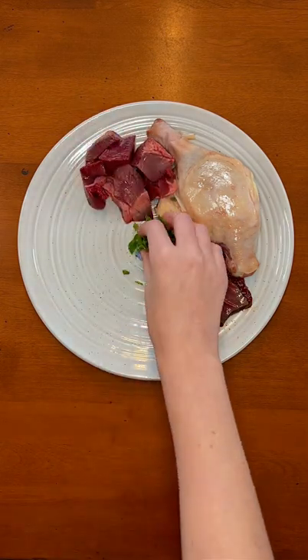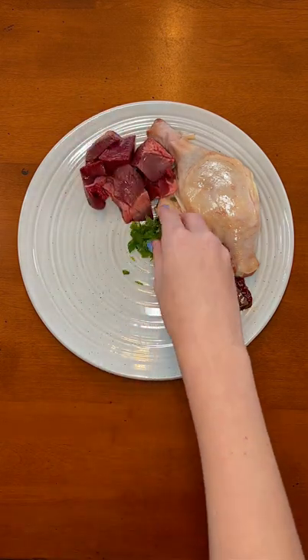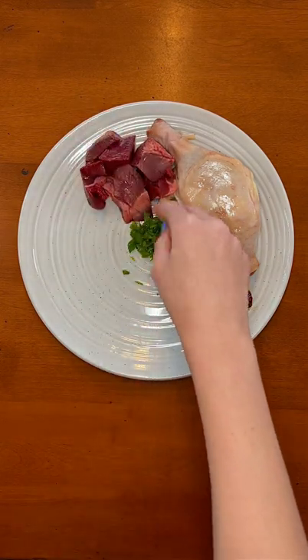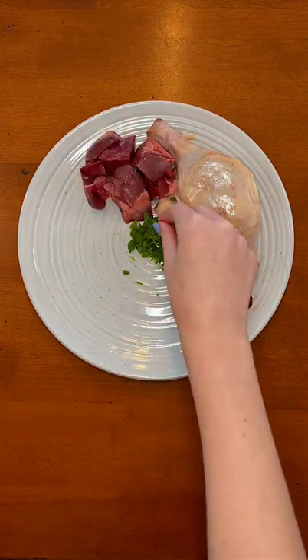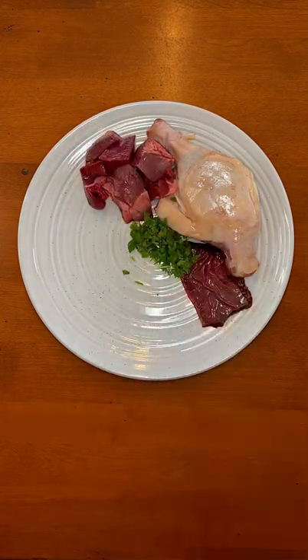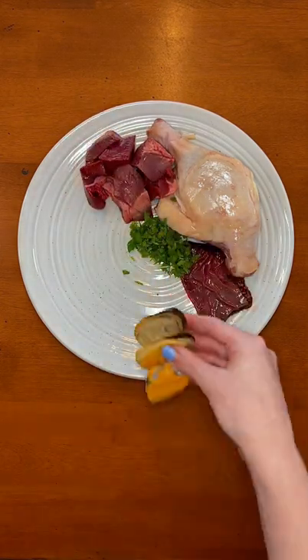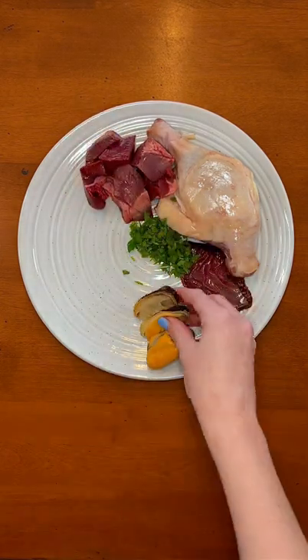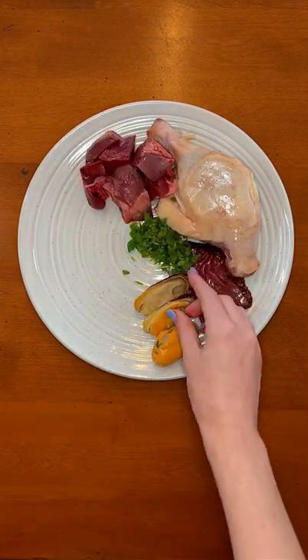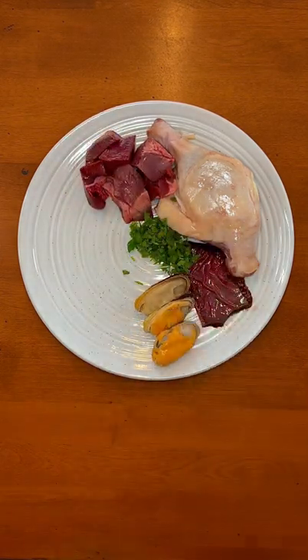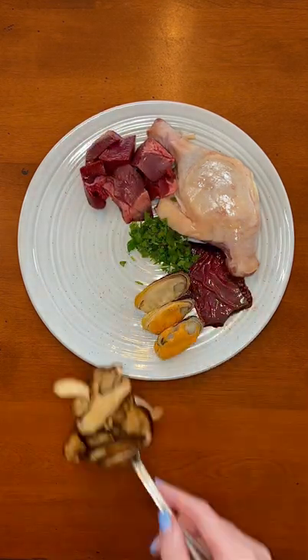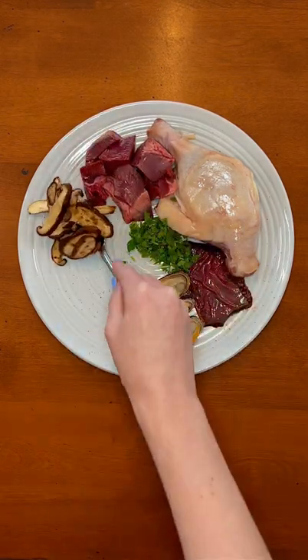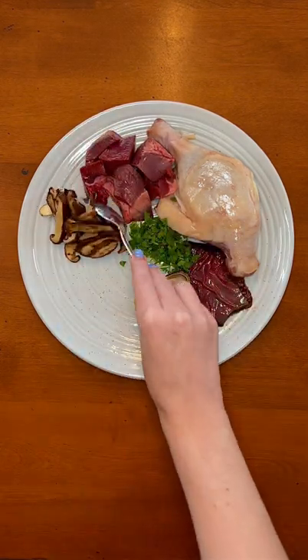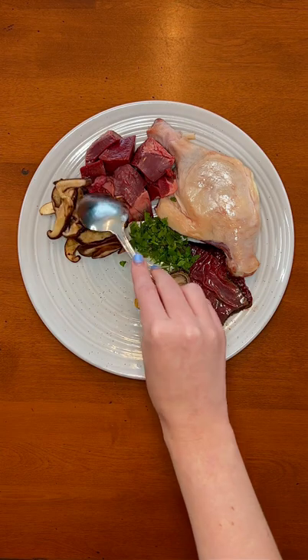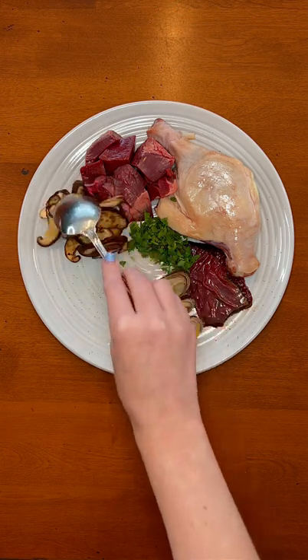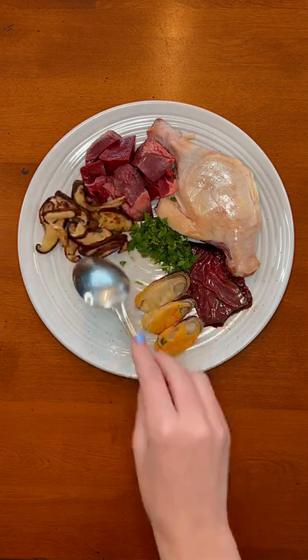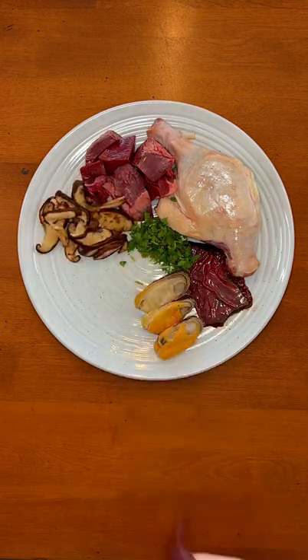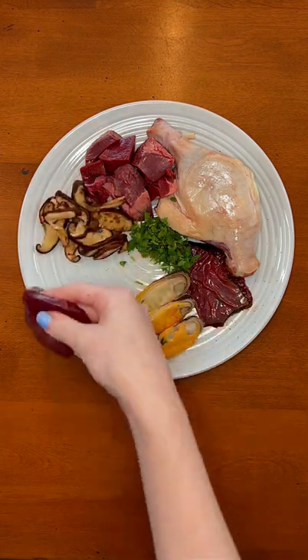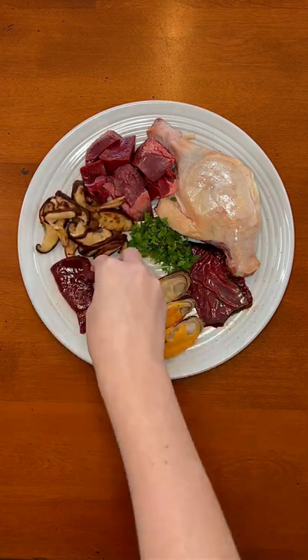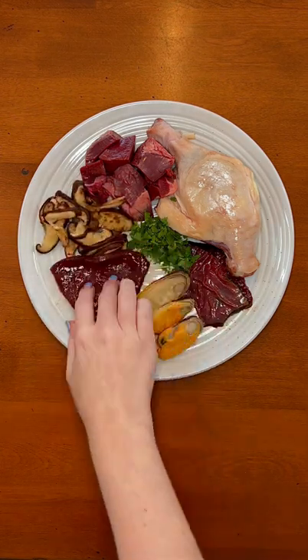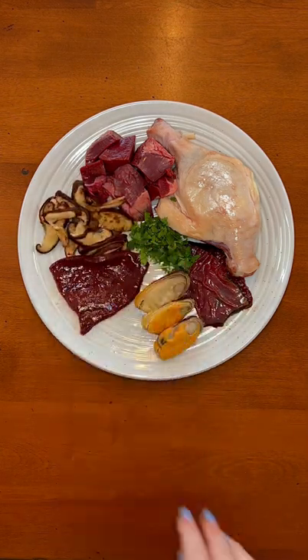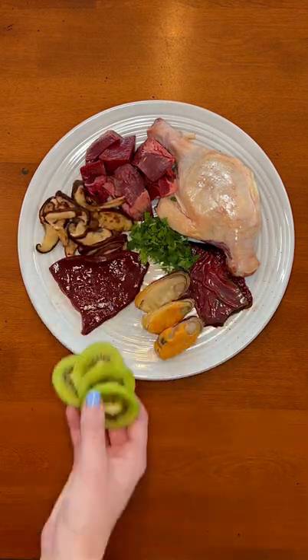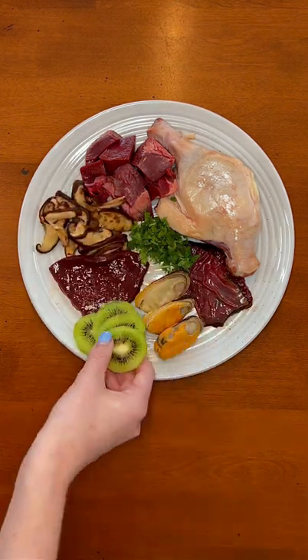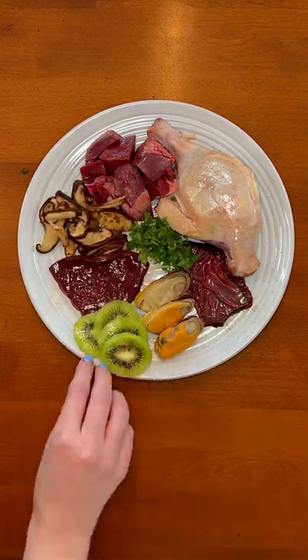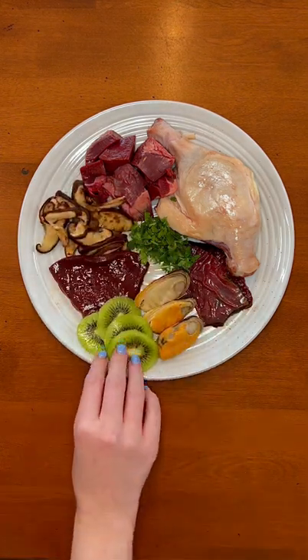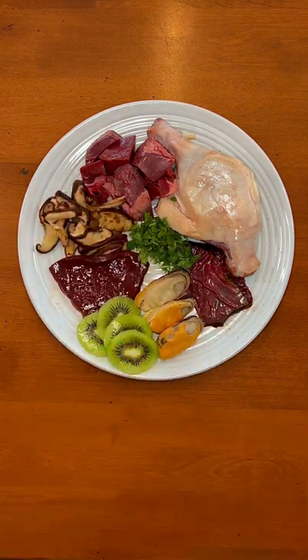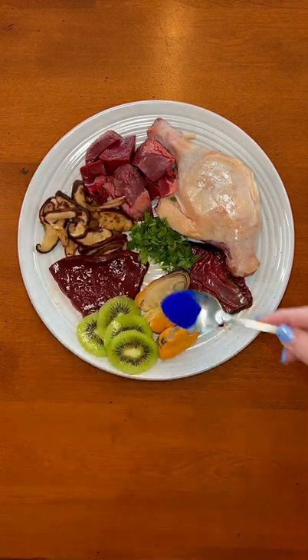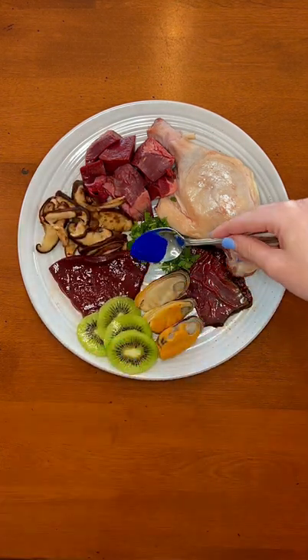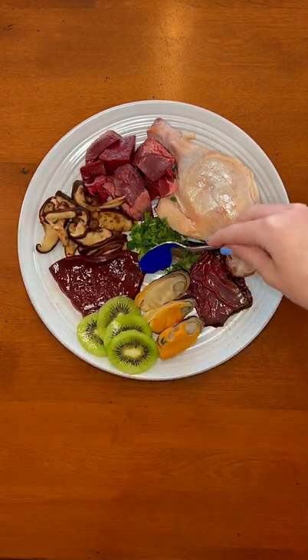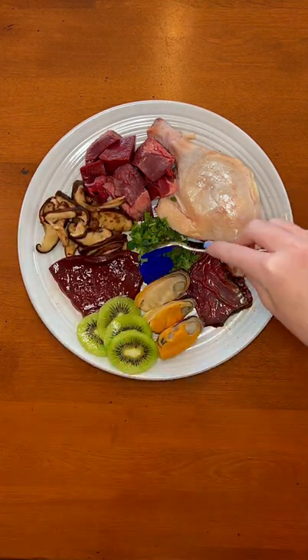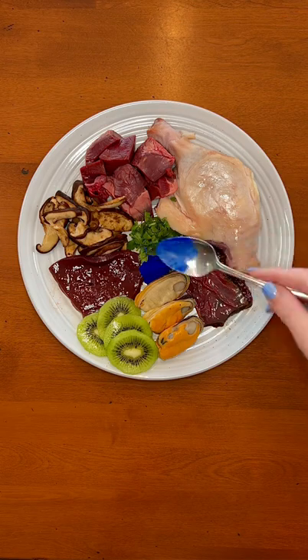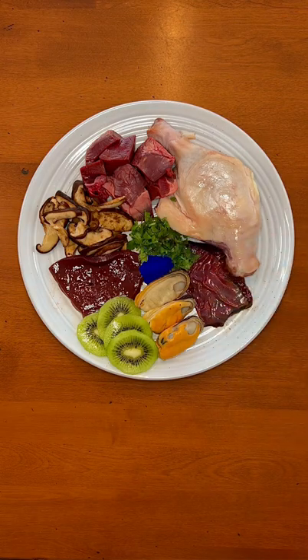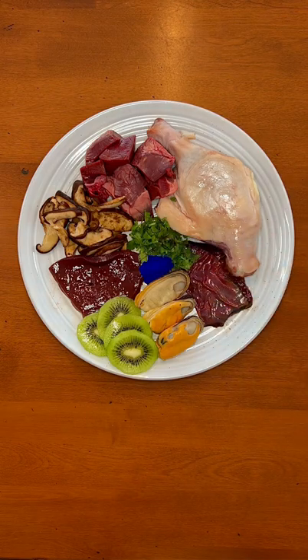Then he got fresh cilantro and three green lipped mussels. Next he got cooked shiitake mushrooms and calf liver. Lastly he got kiwi slices and blue spirulina powder.